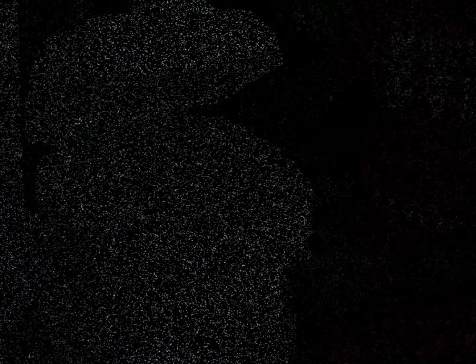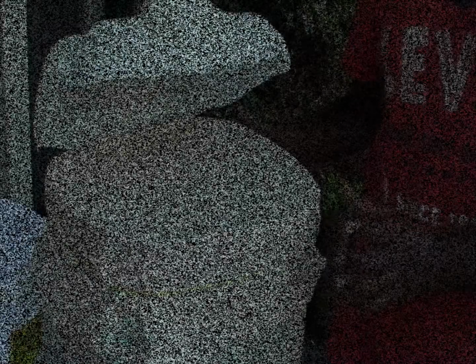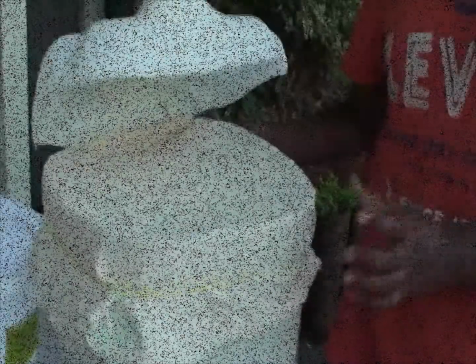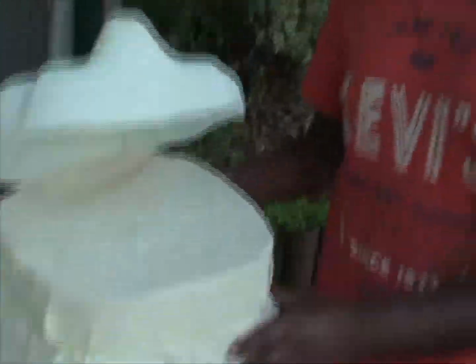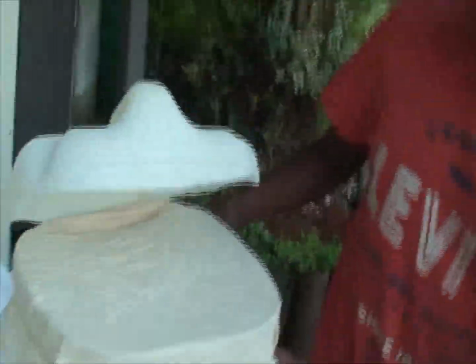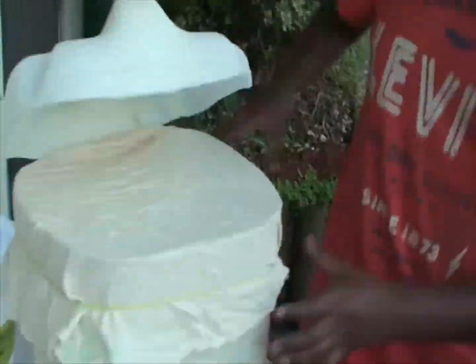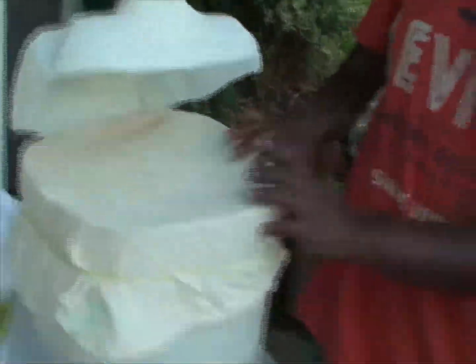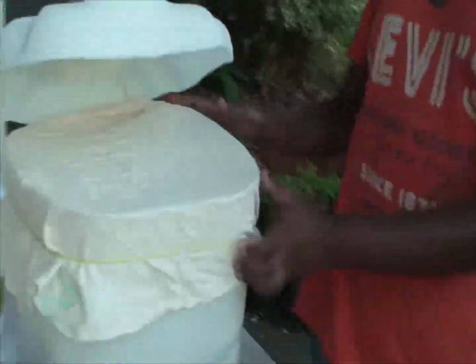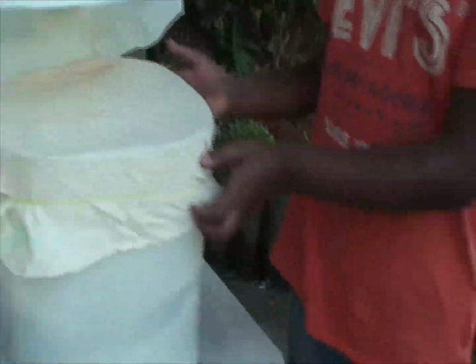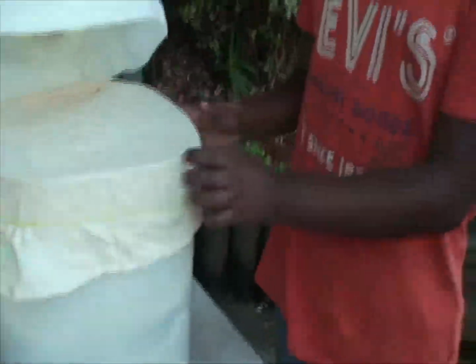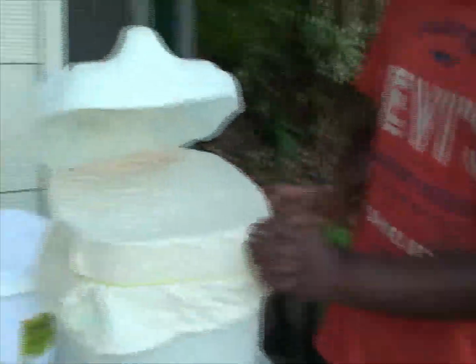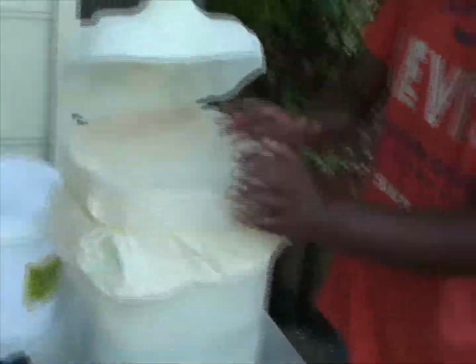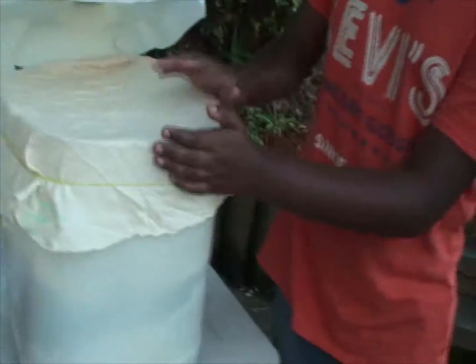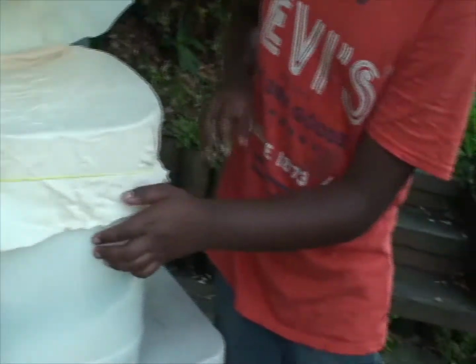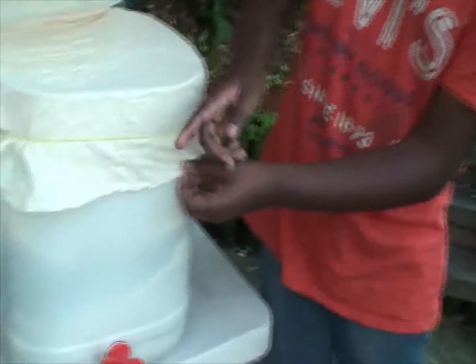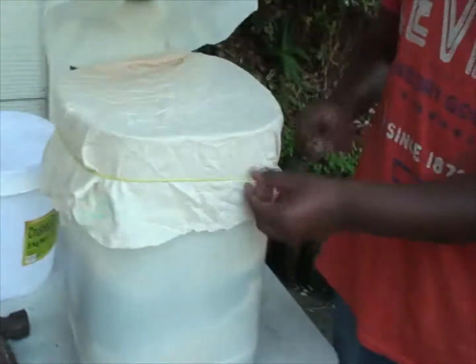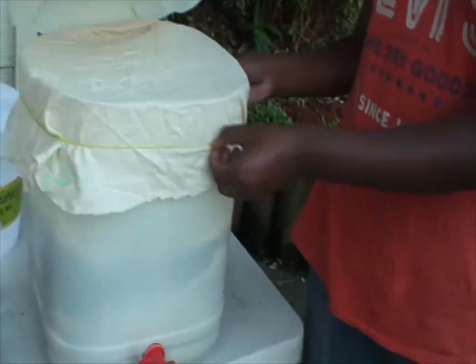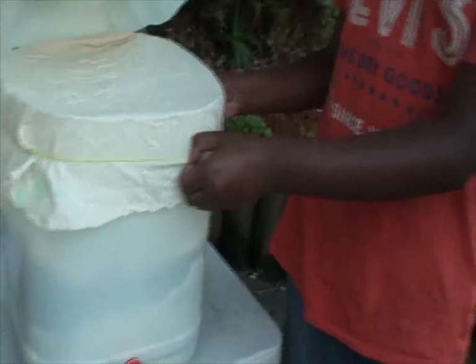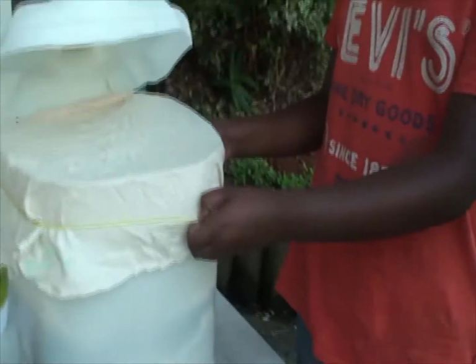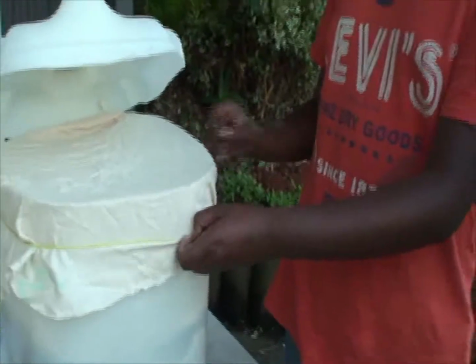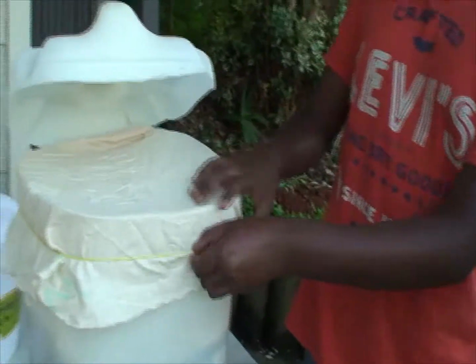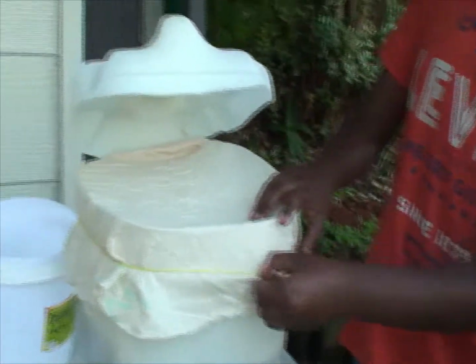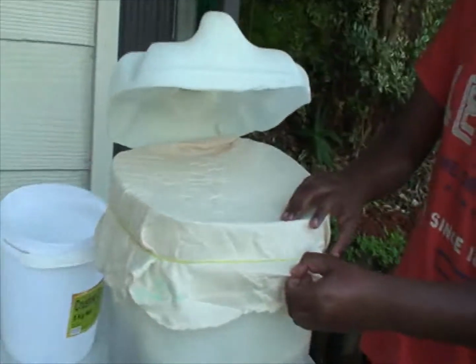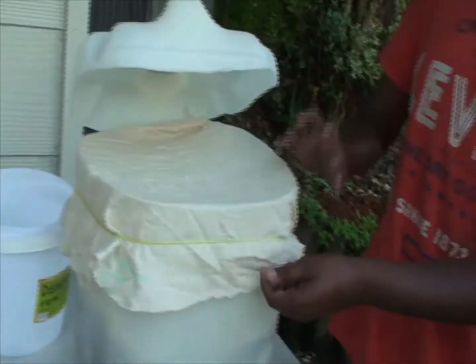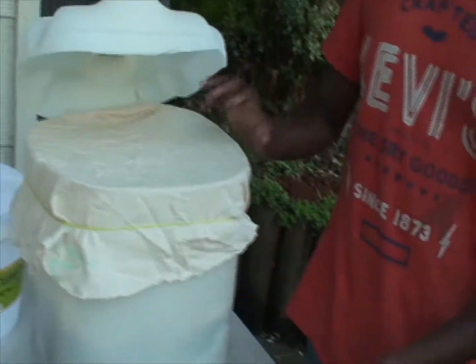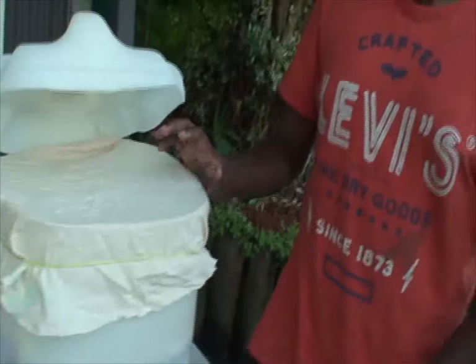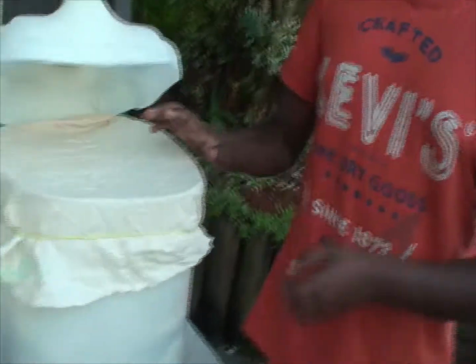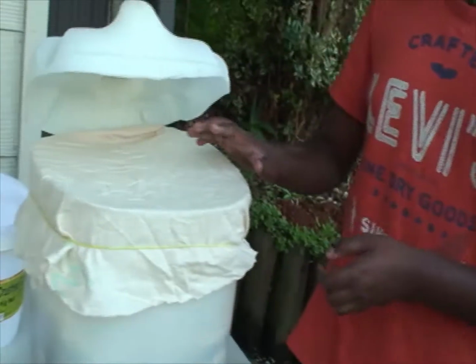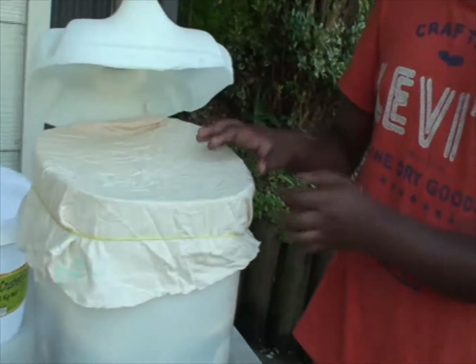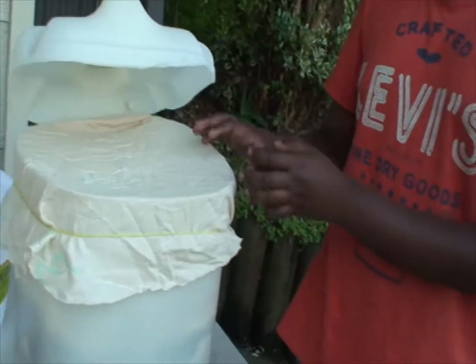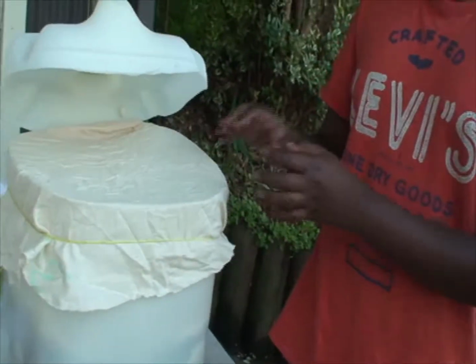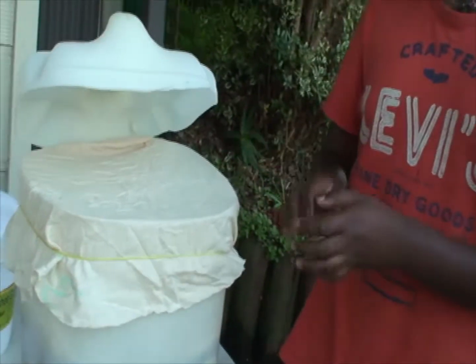The last step is to put the muslin cloth at the top. We're going to put some more muslin cloth on top and to make sure it stays, we're going to use rubber bands. Now the next step — we're going to do some testing.